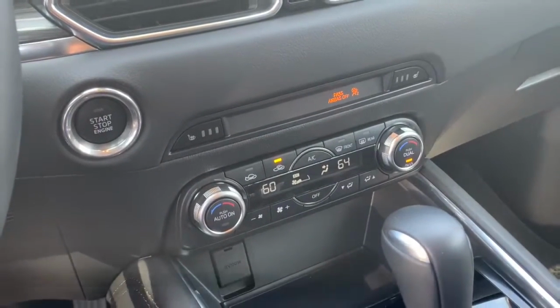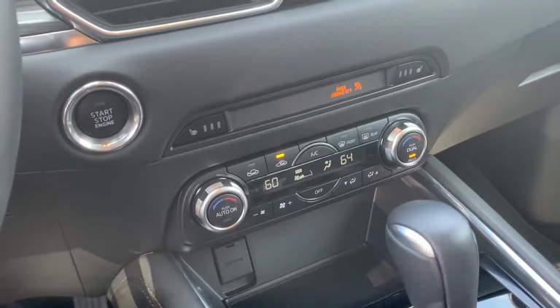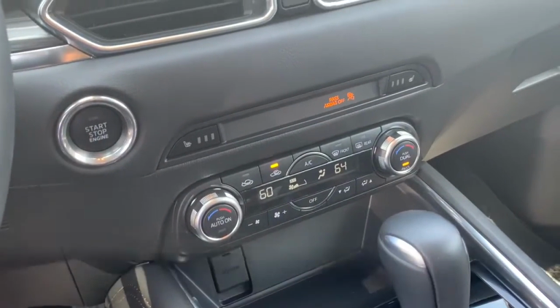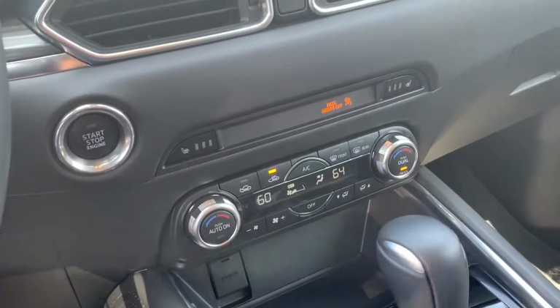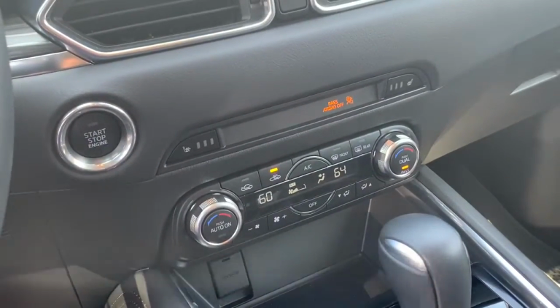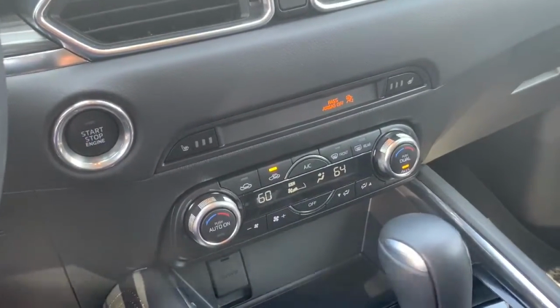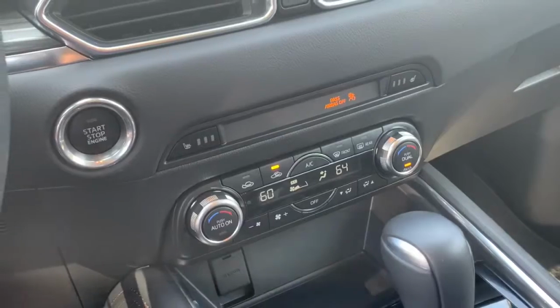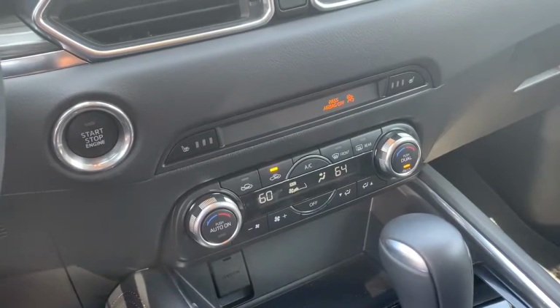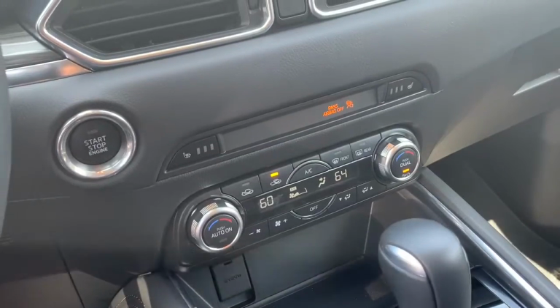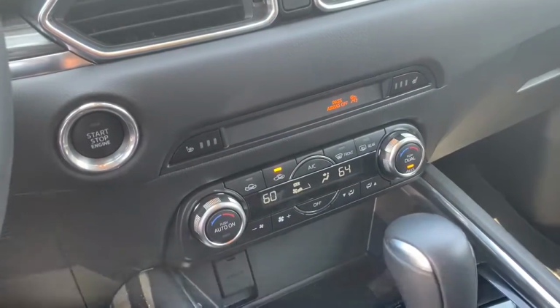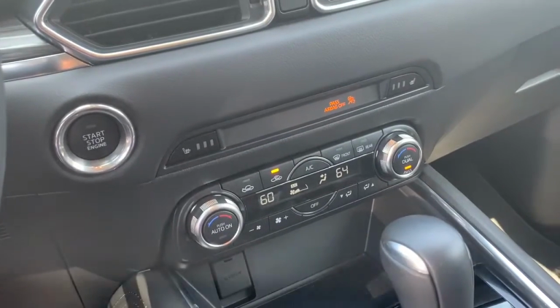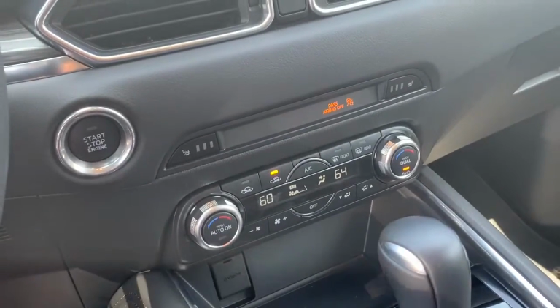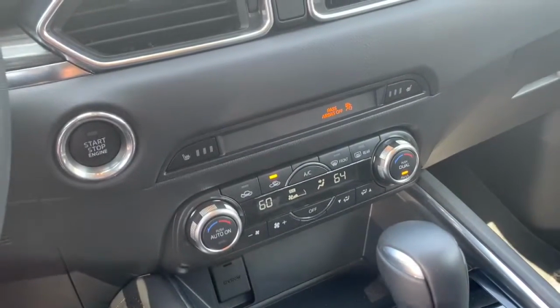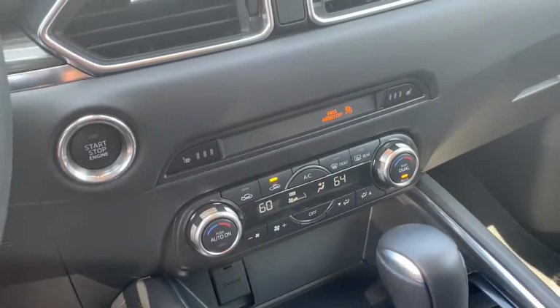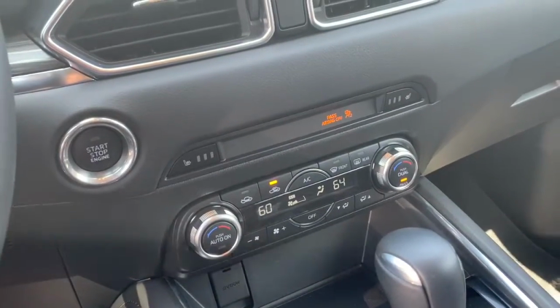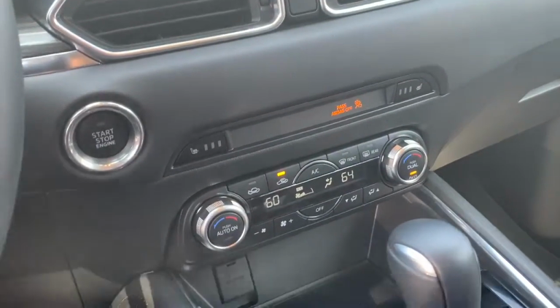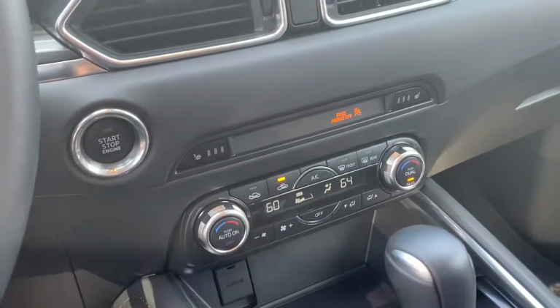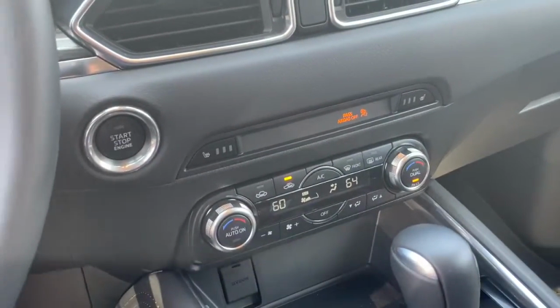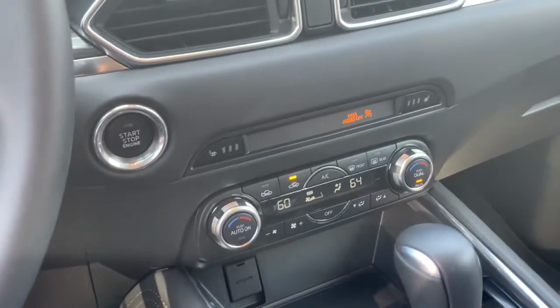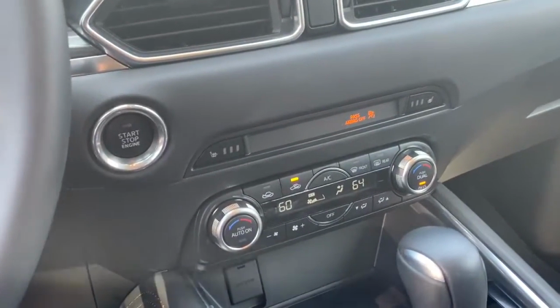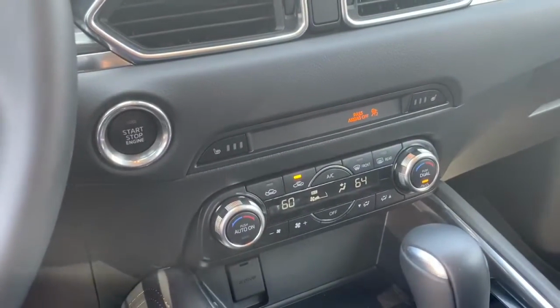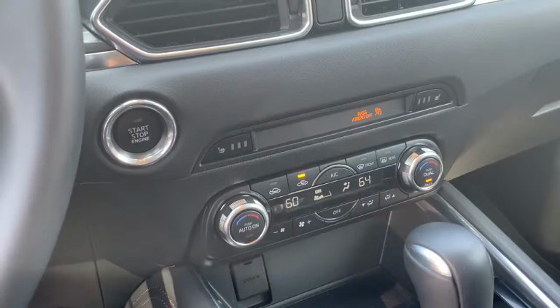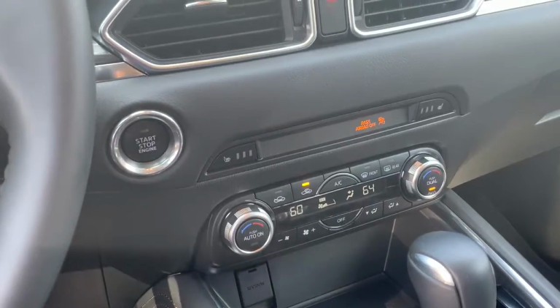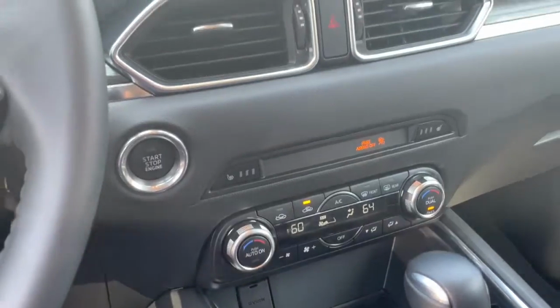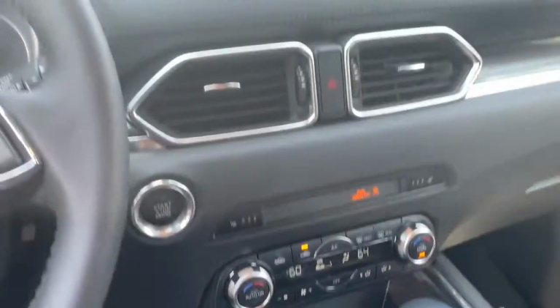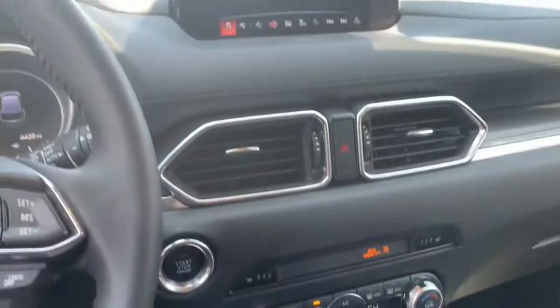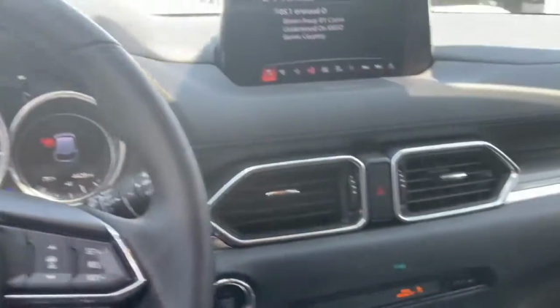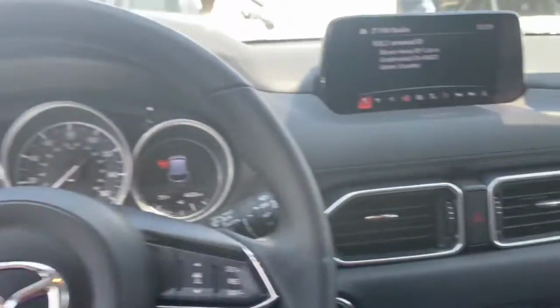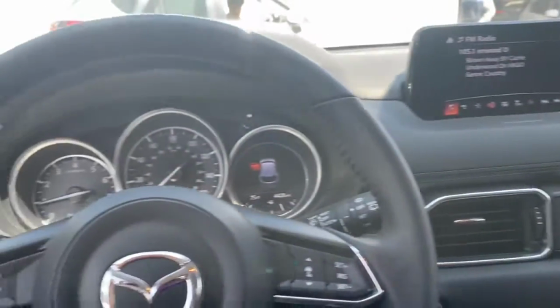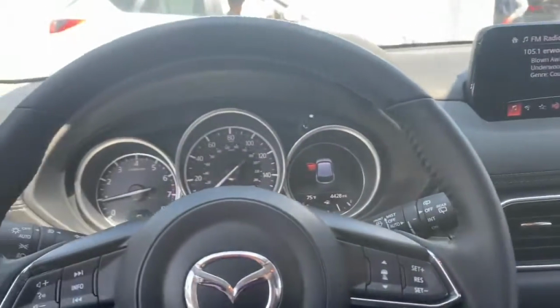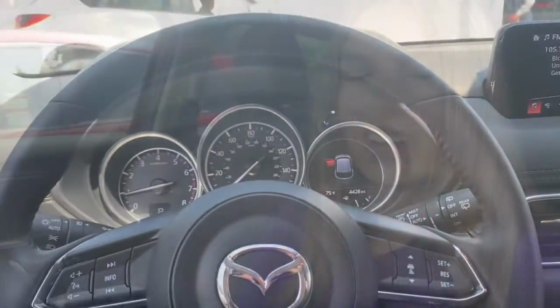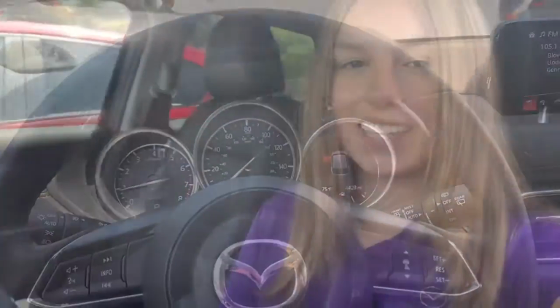Also dual-zone air conditioning — it keeps the ride a lot quieter because the driver and passenger can each have their own temperature, so nobody's fighting over whether it's too cold or too hot.